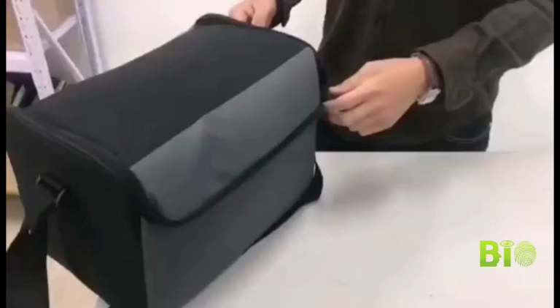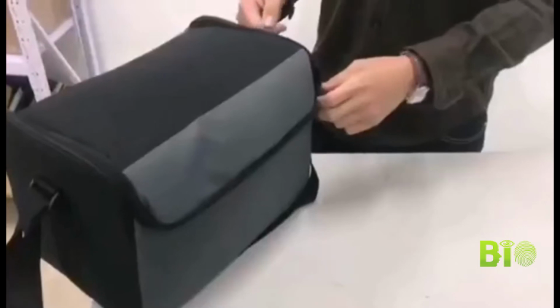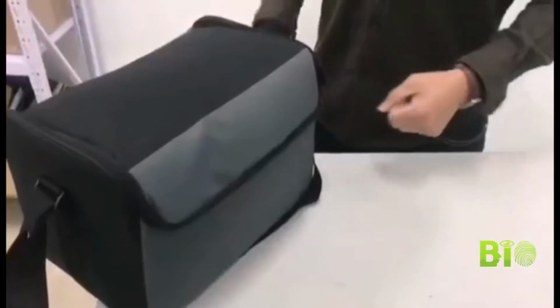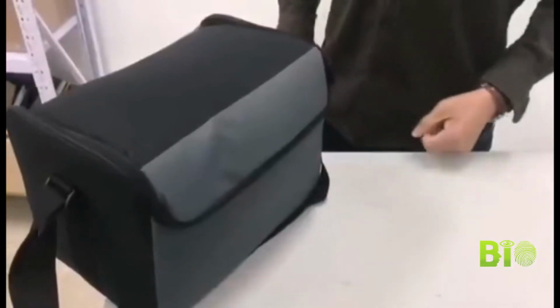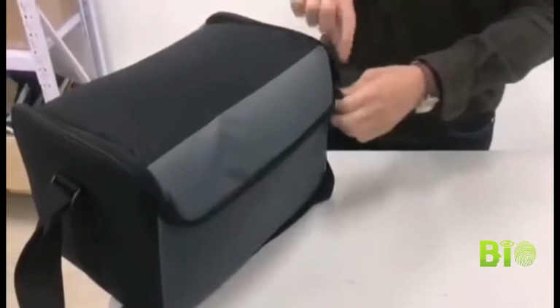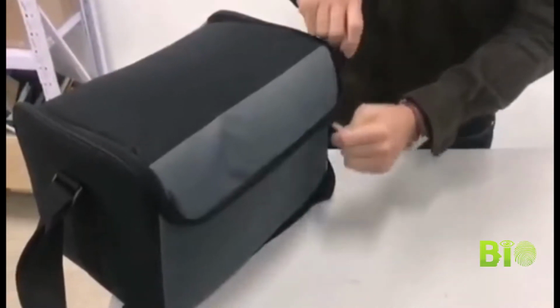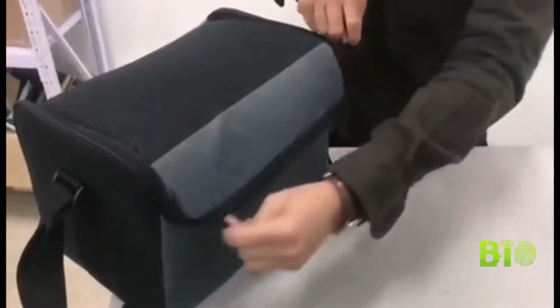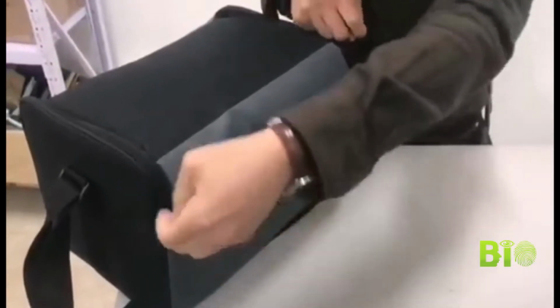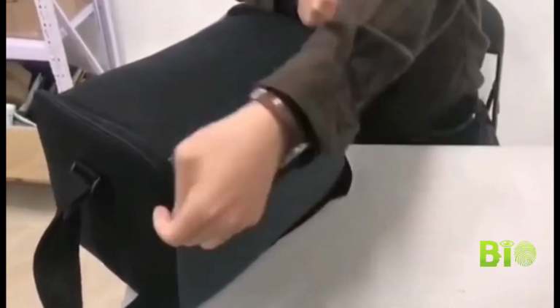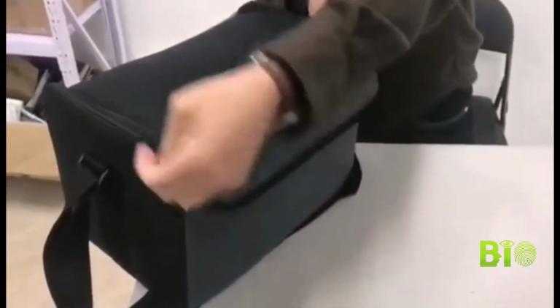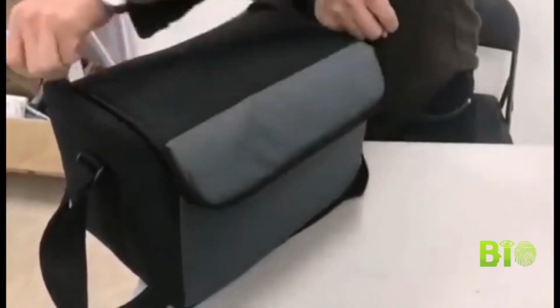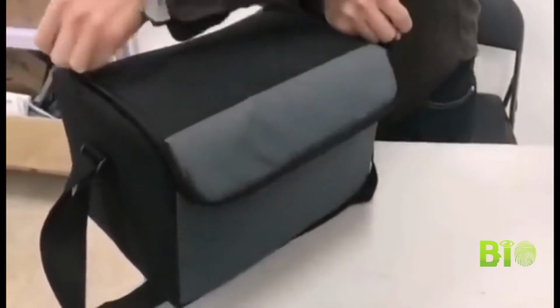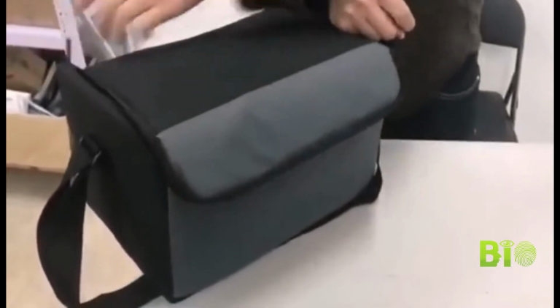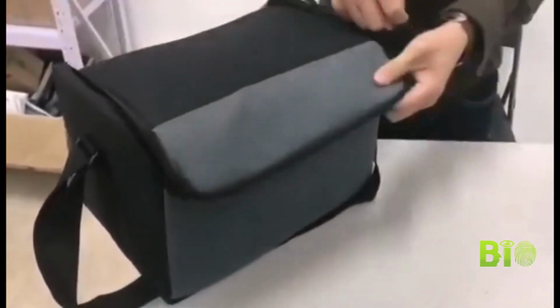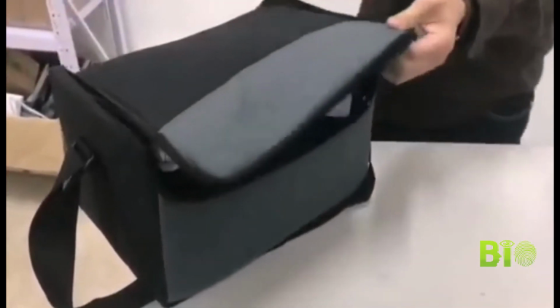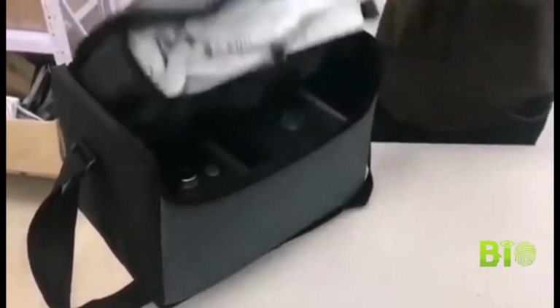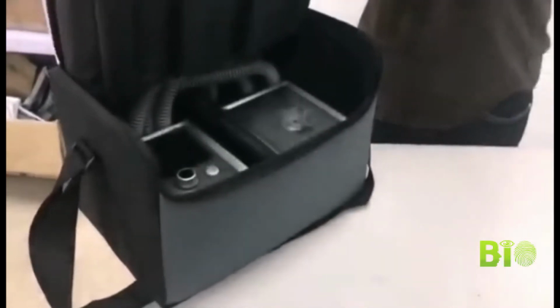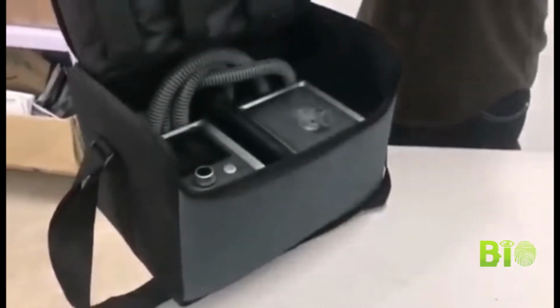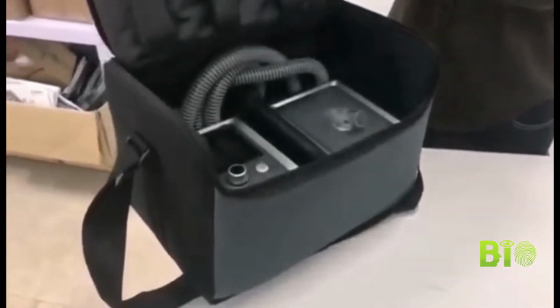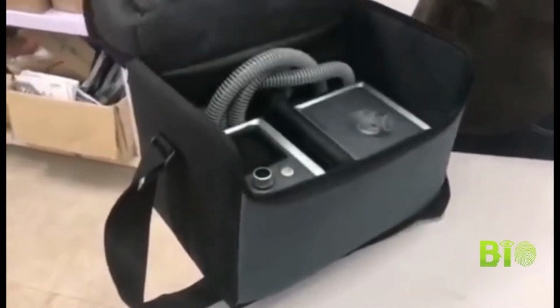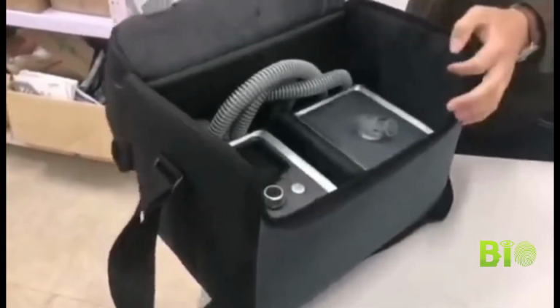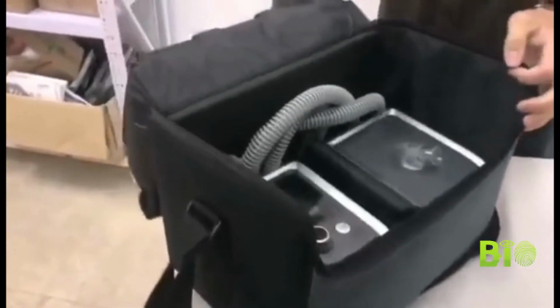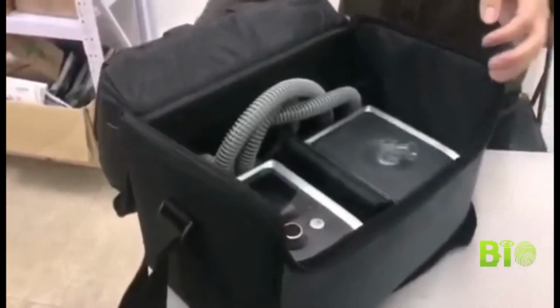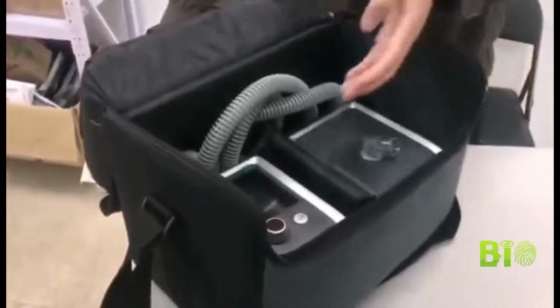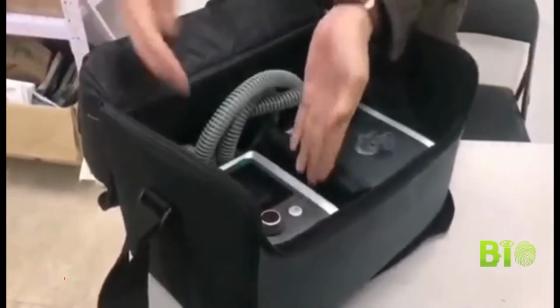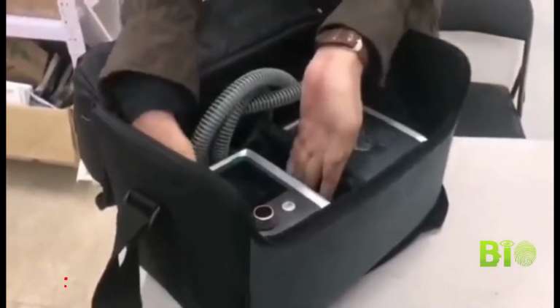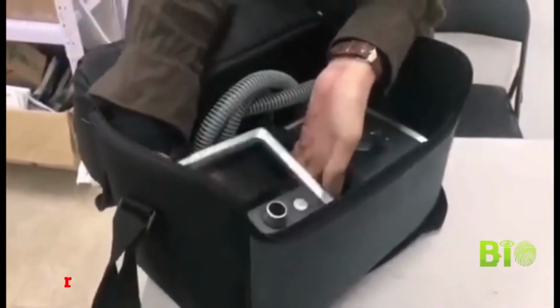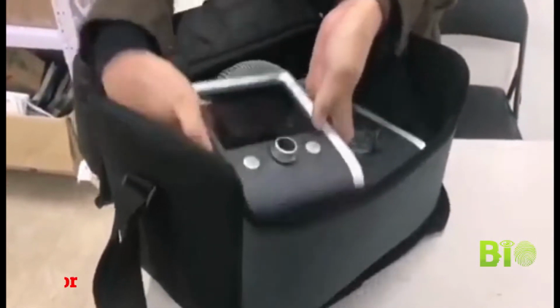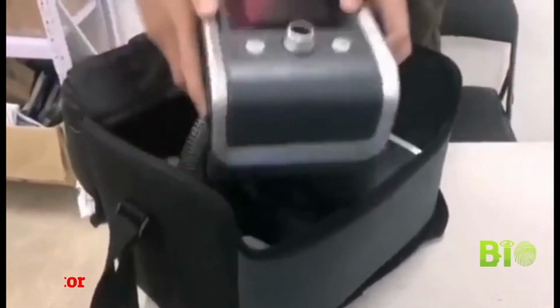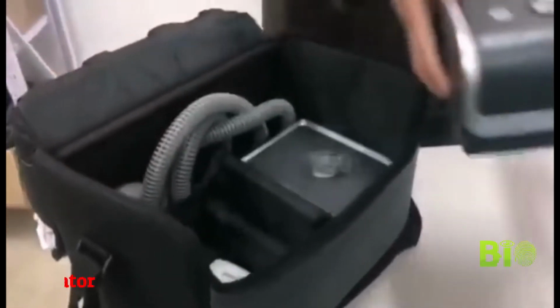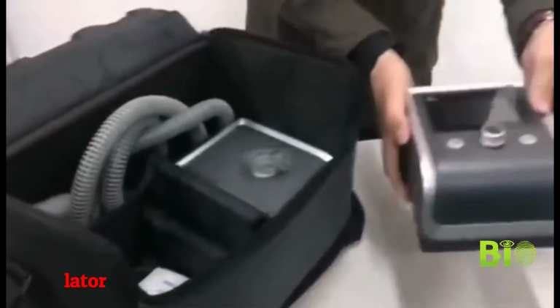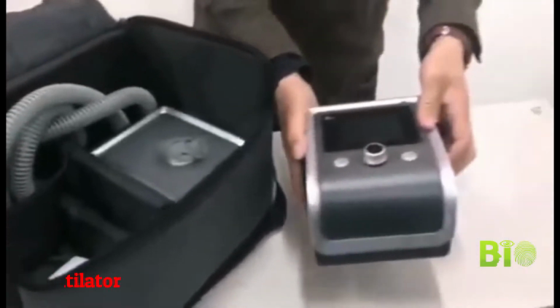Hi there. This is our RISMAR G2 bi-level device. The model is Y30T. It's a sample device, it's not a brand new device — just using it to give you a short introduction.